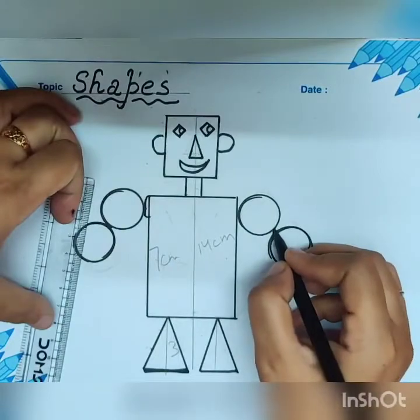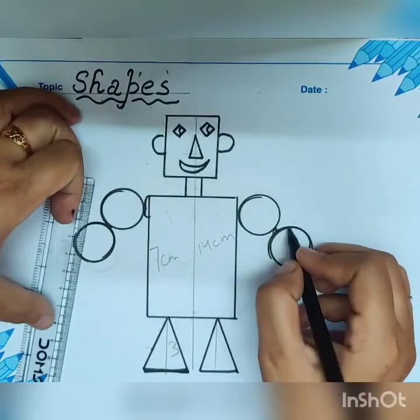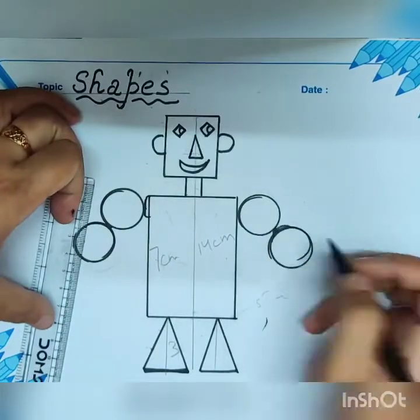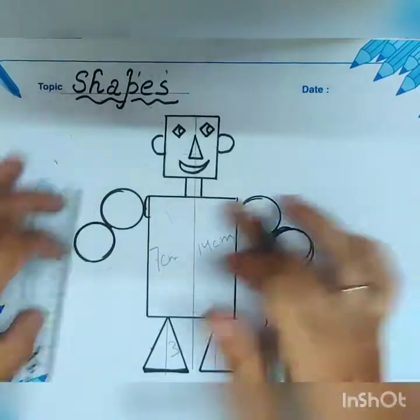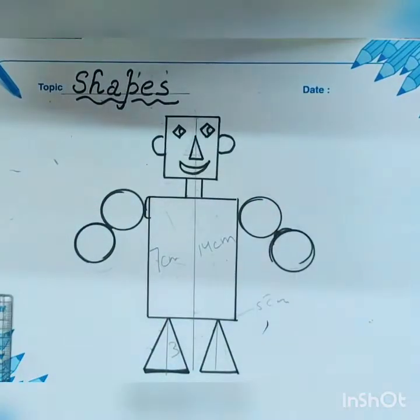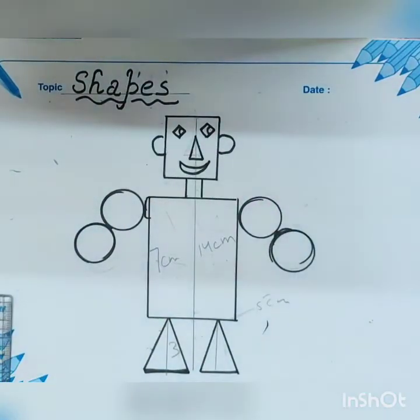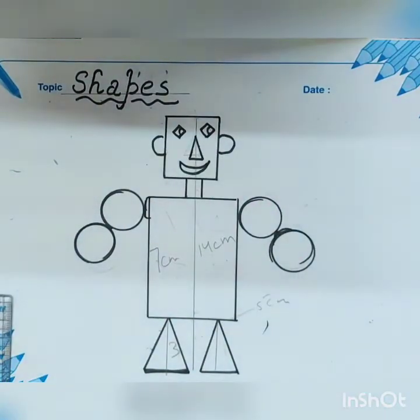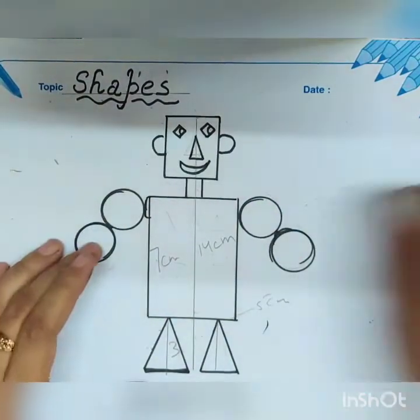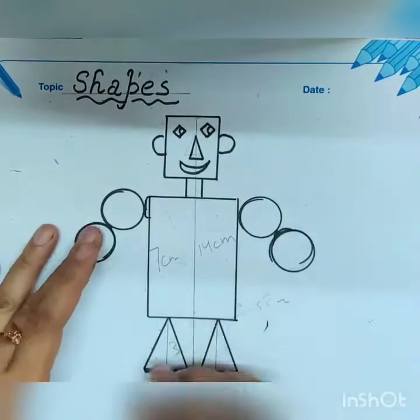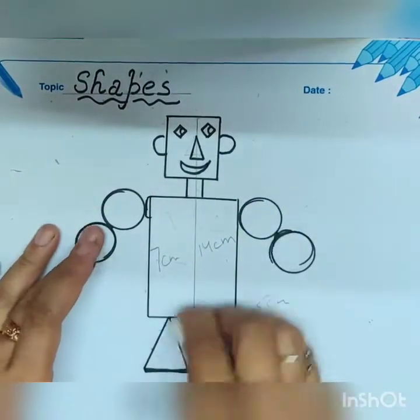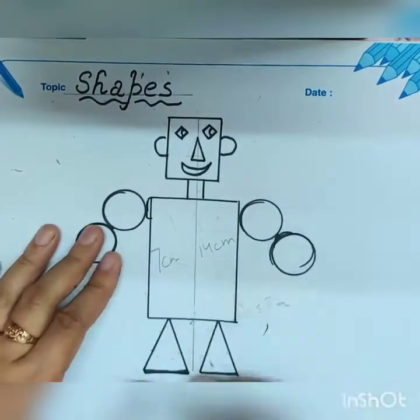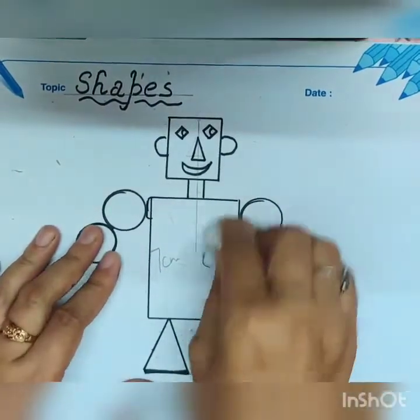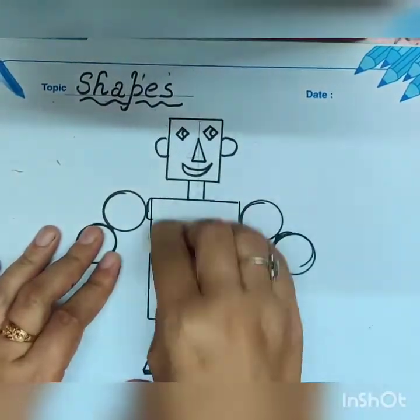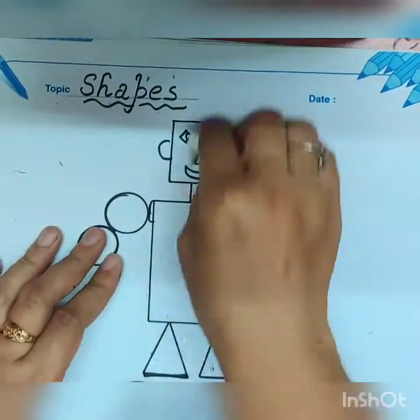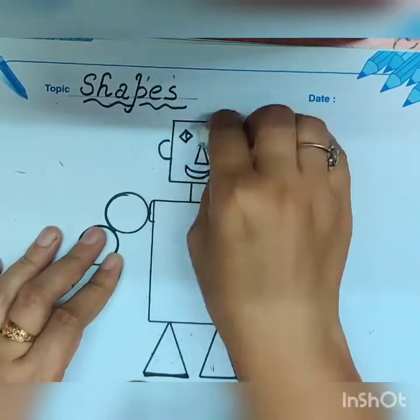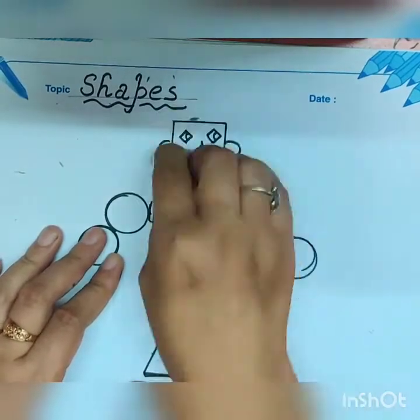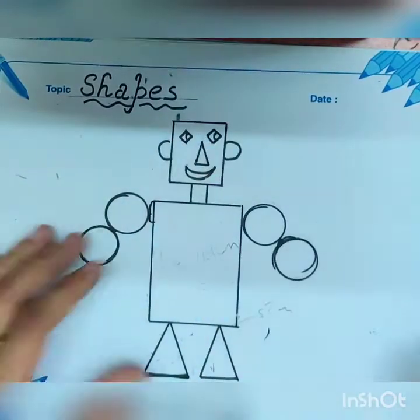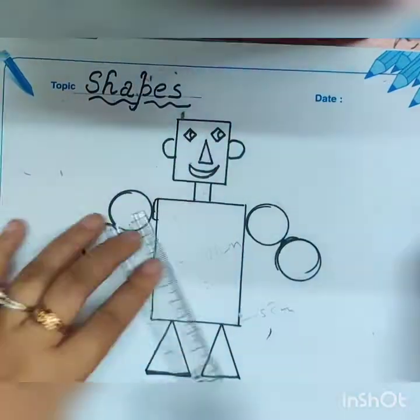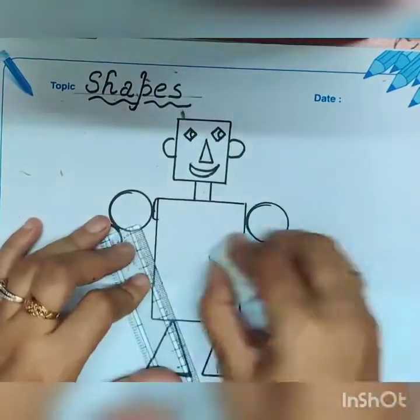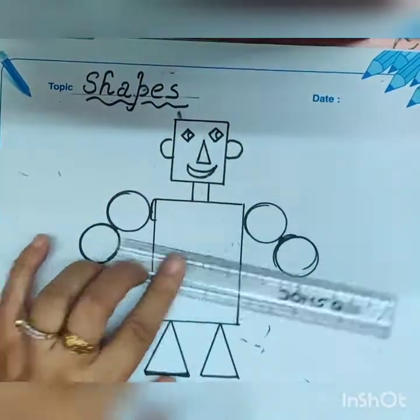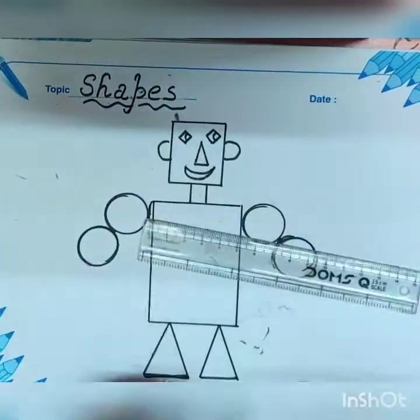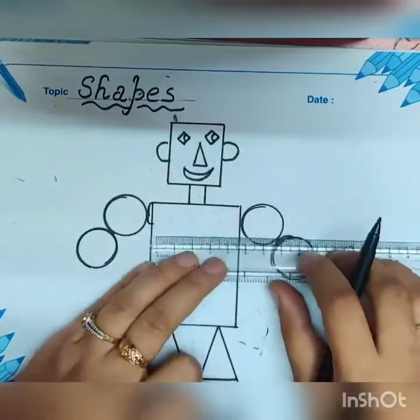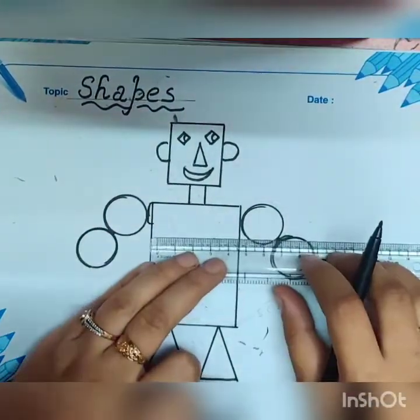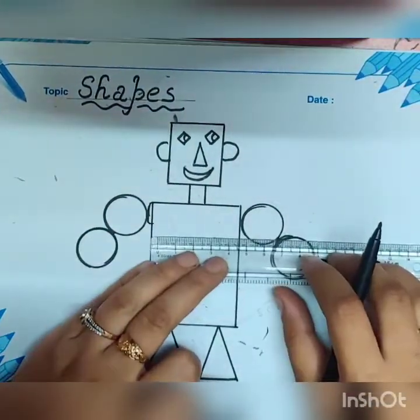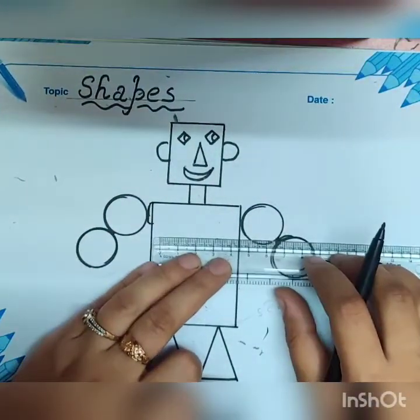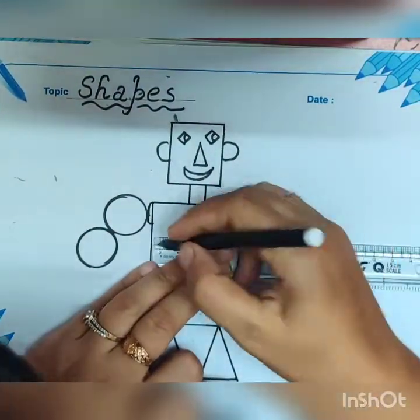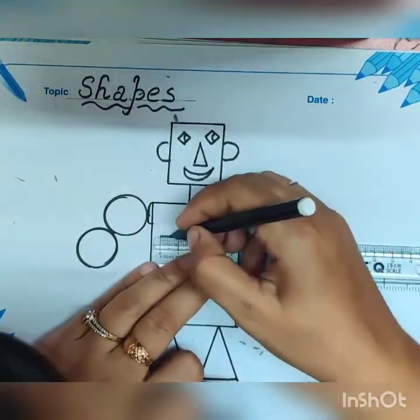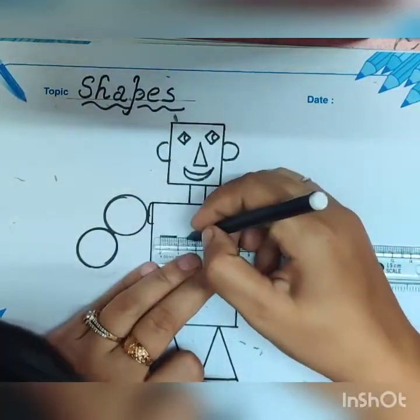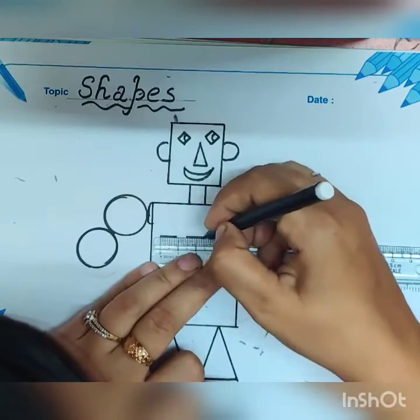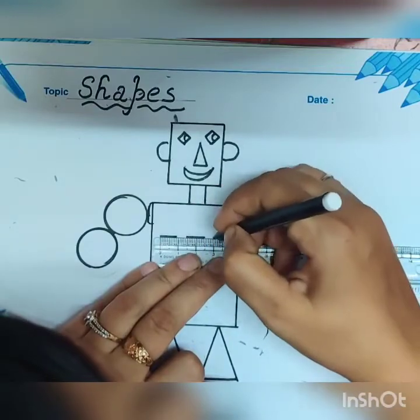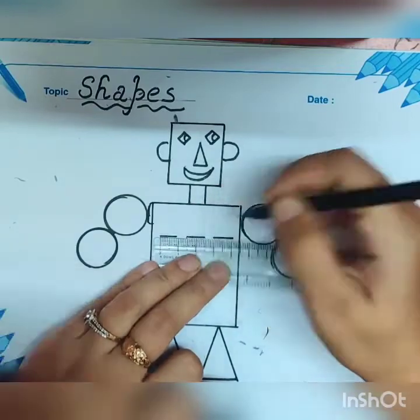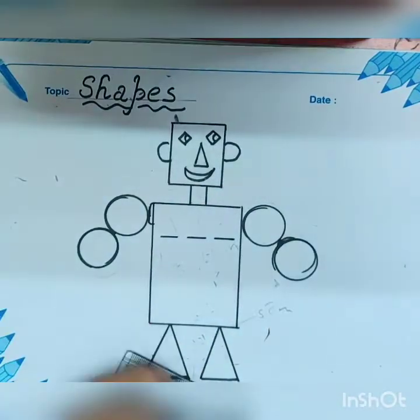Now erase all the center lines because they are just for measurement. Now draw the design.